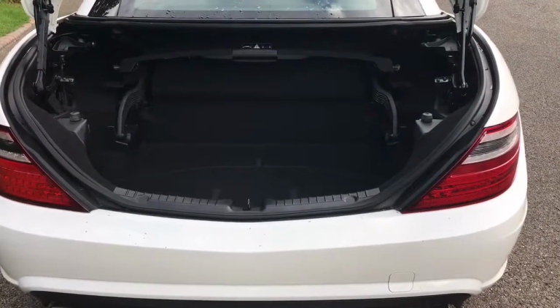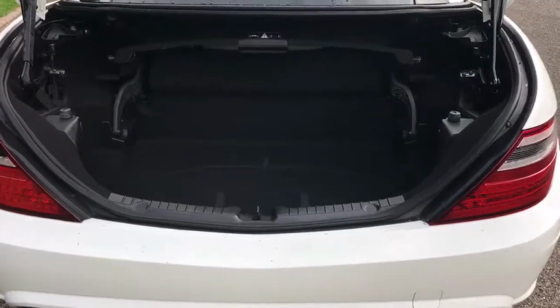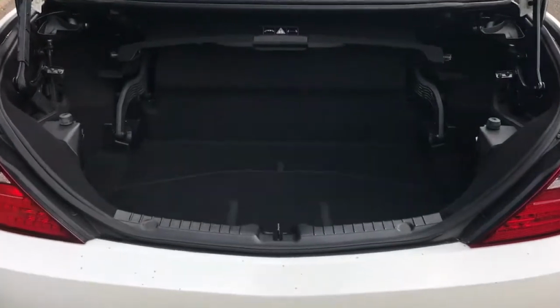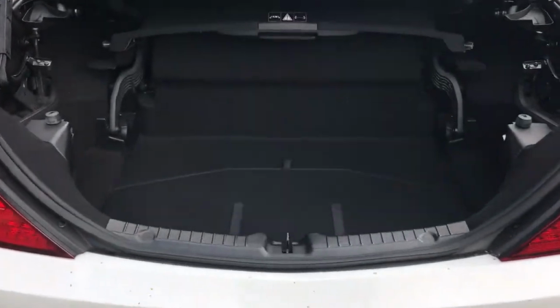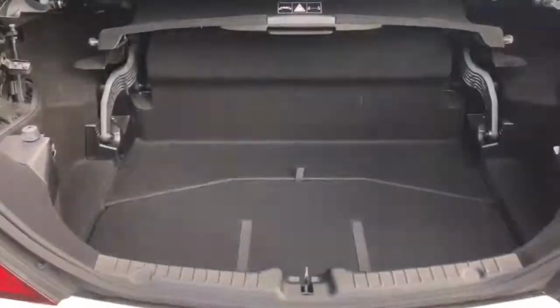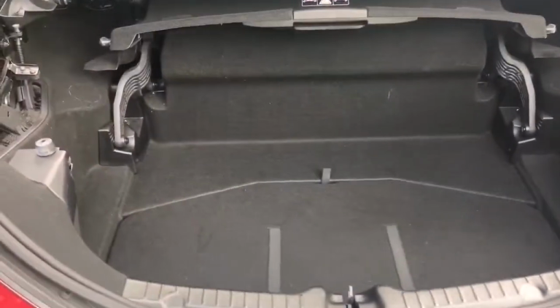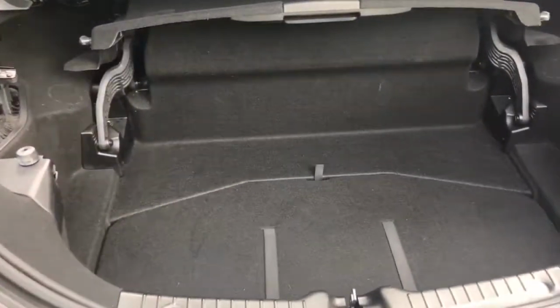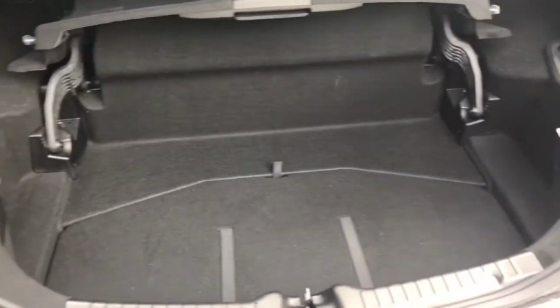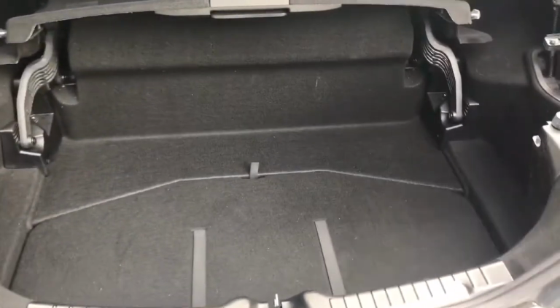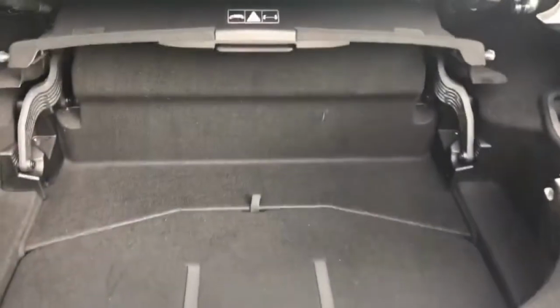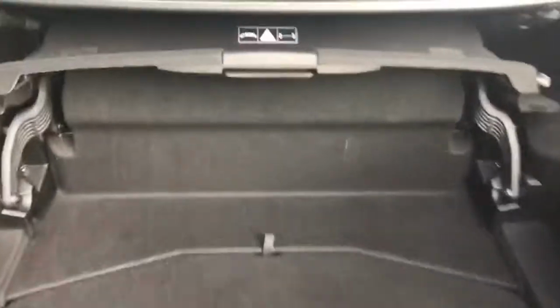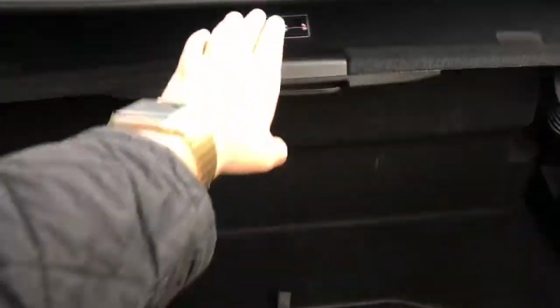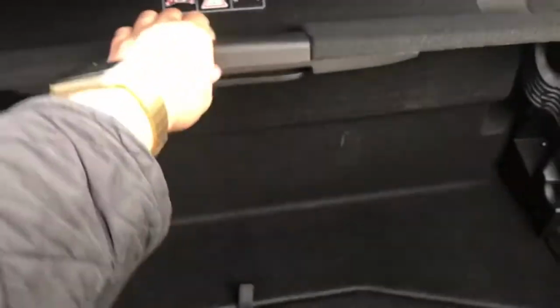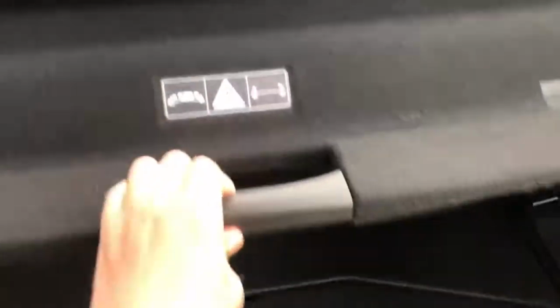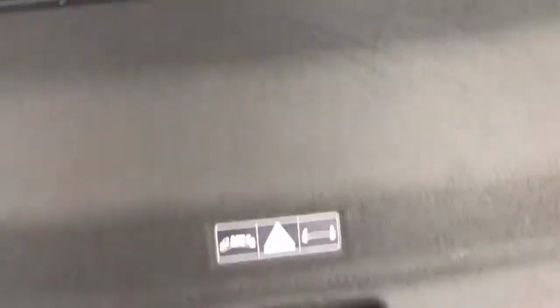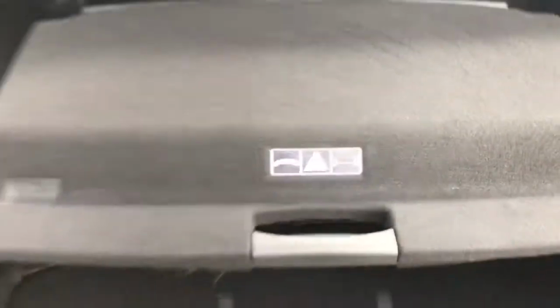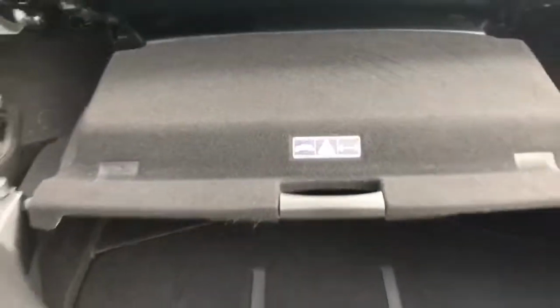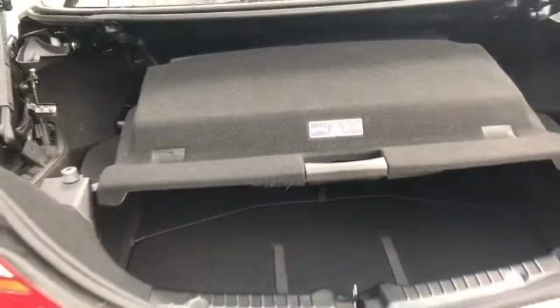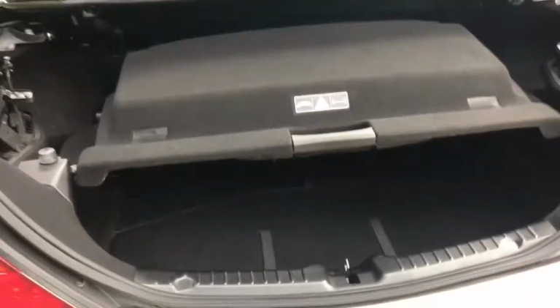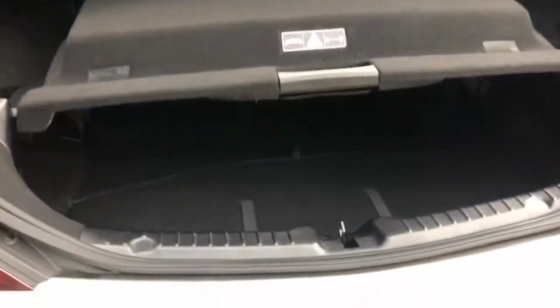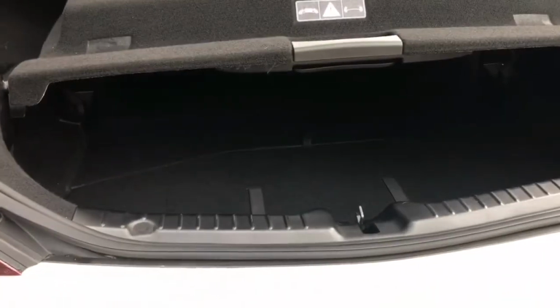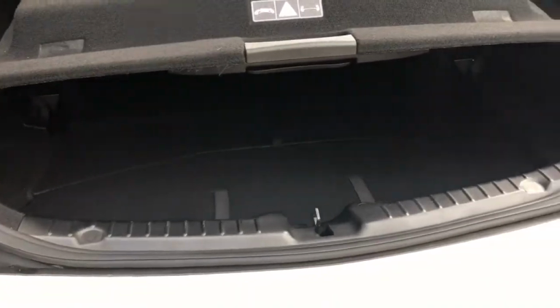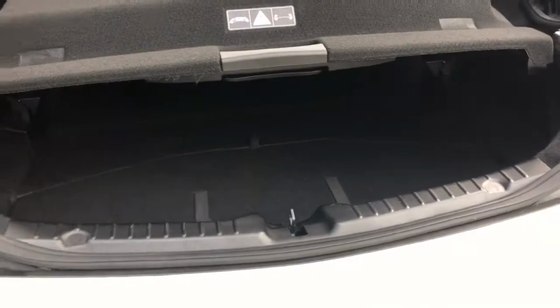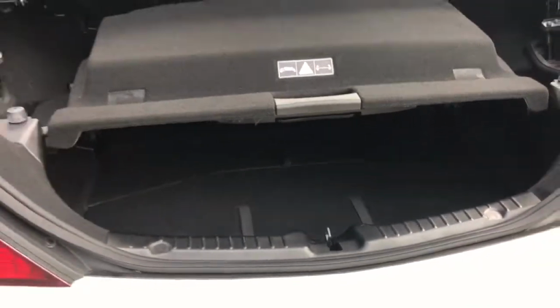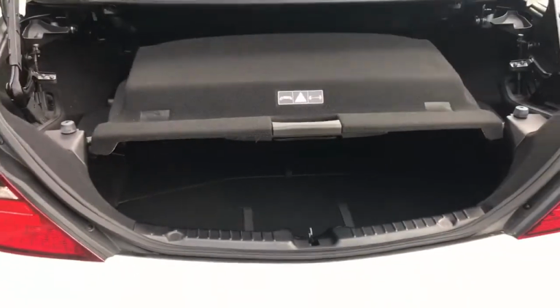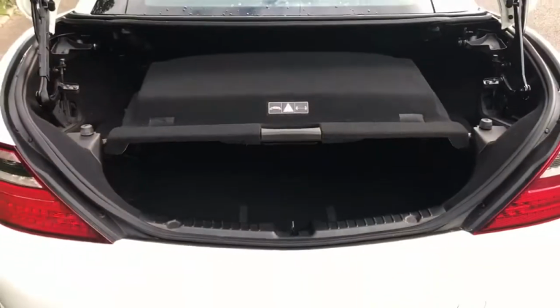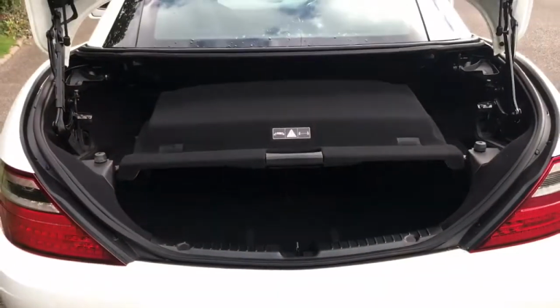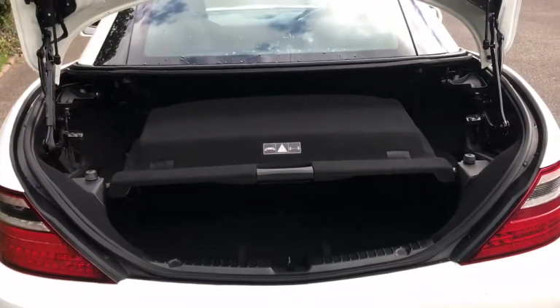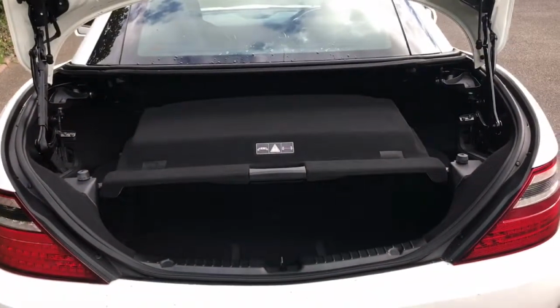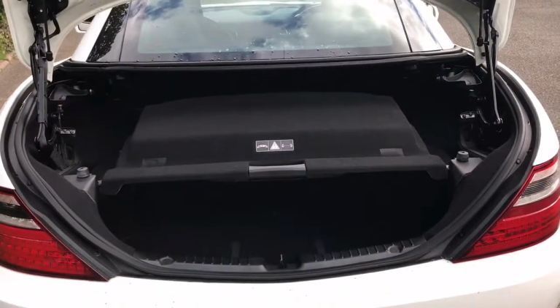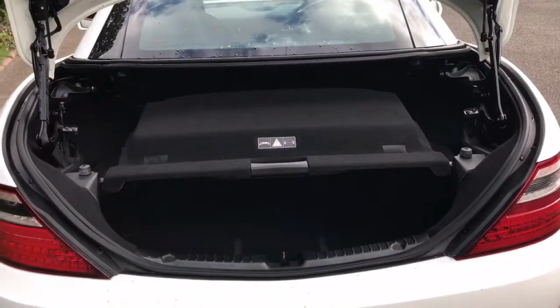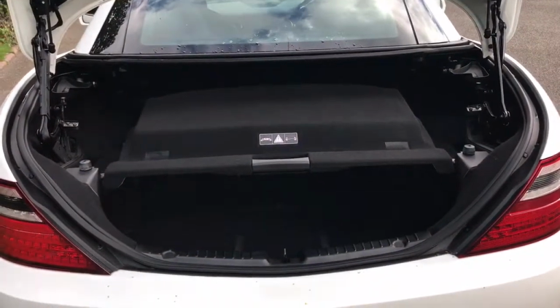With the roof up, this is the full boot space of the car. With the roof down, this section would be in place and your boot space would be that section there, which is still pretty decent considering it's a metal stowable roof.